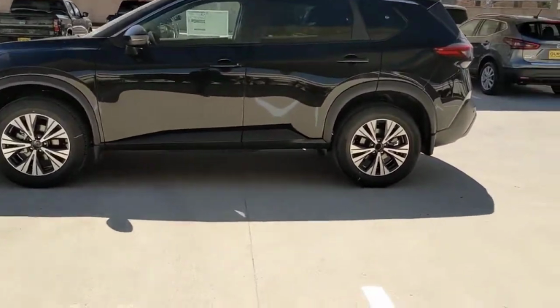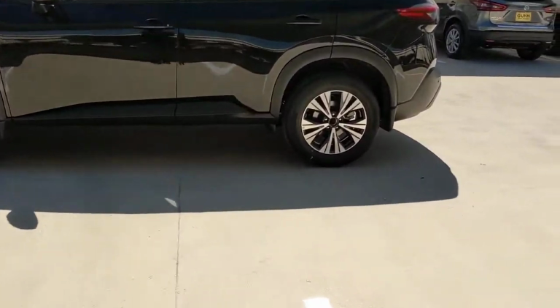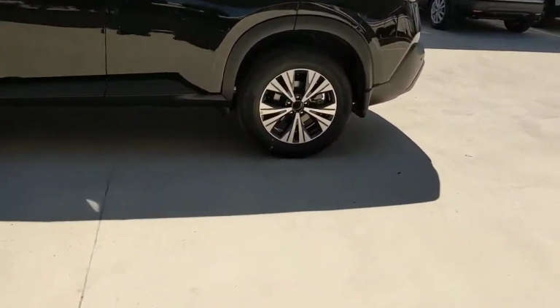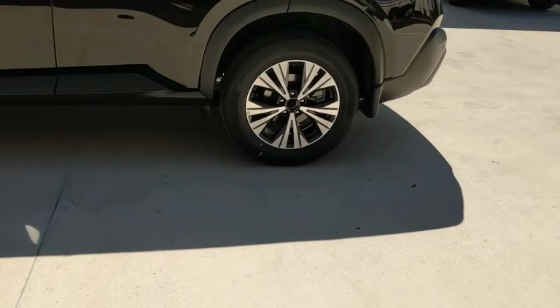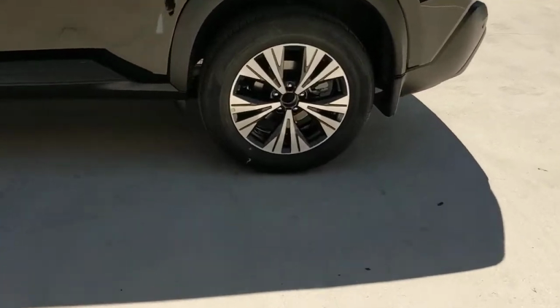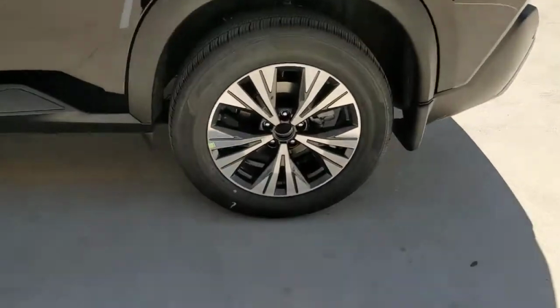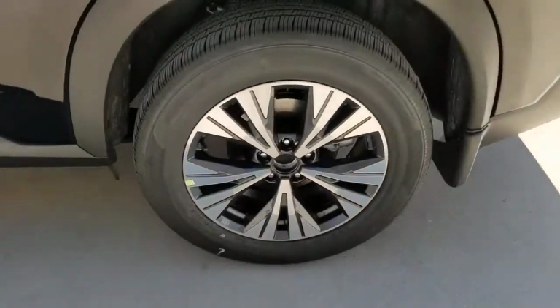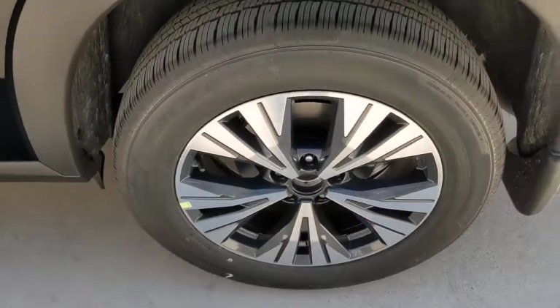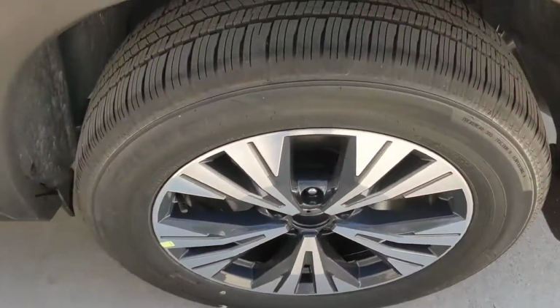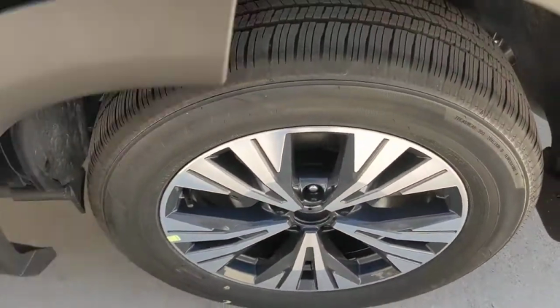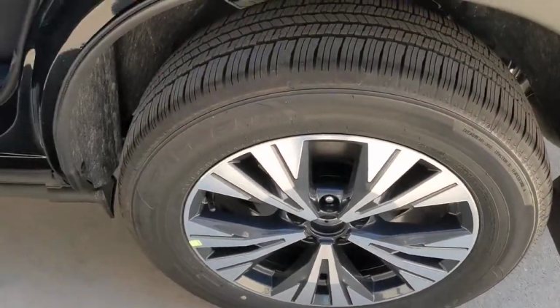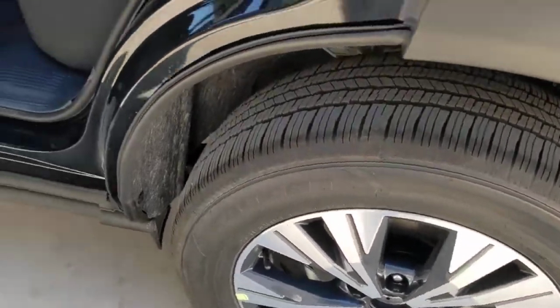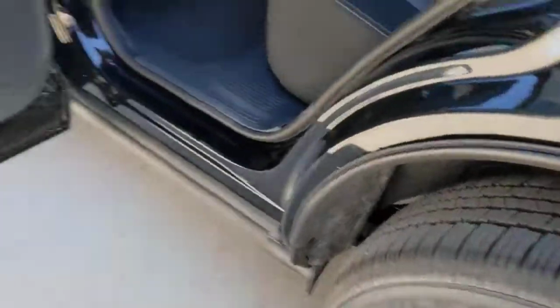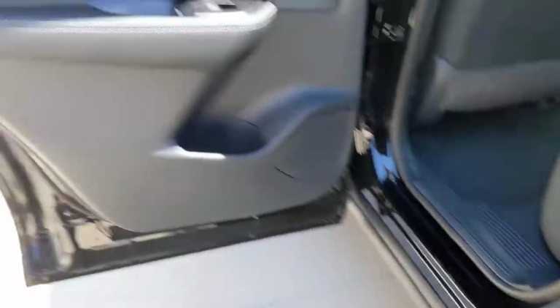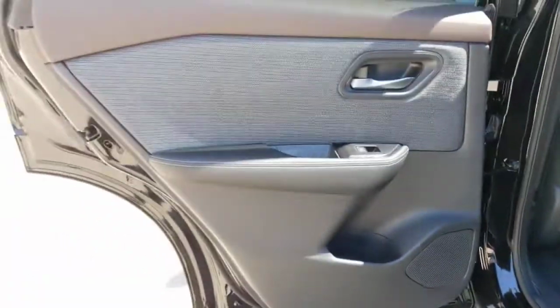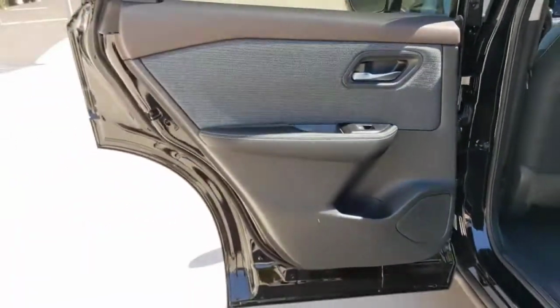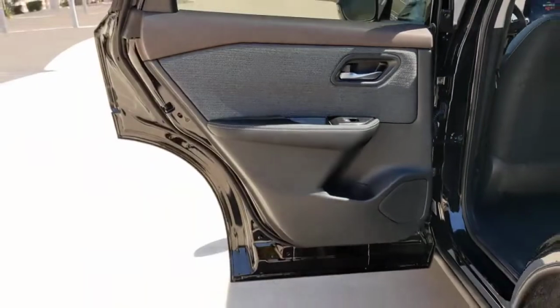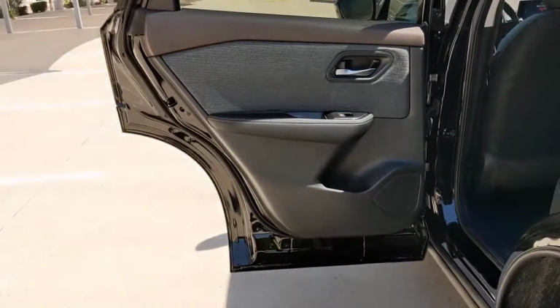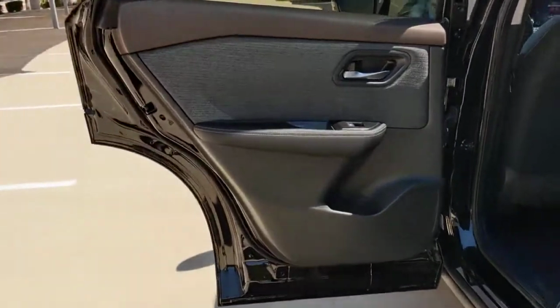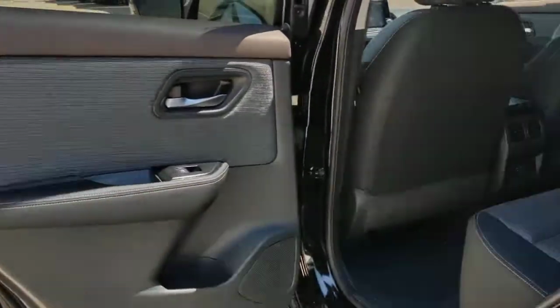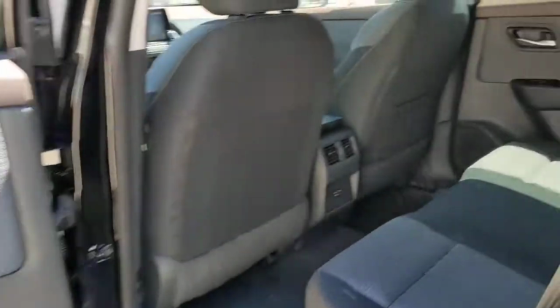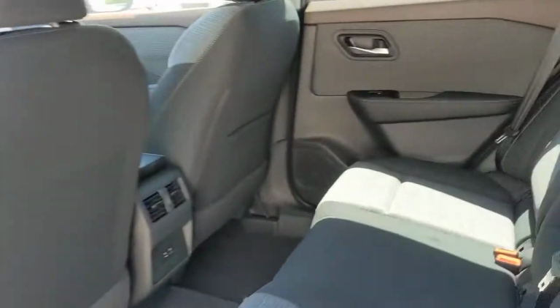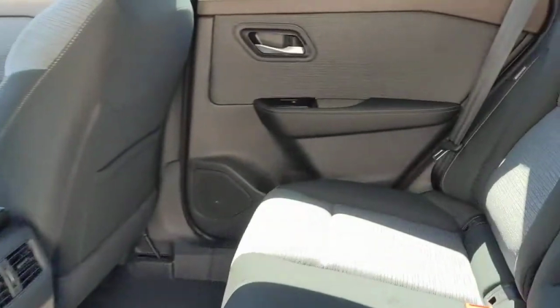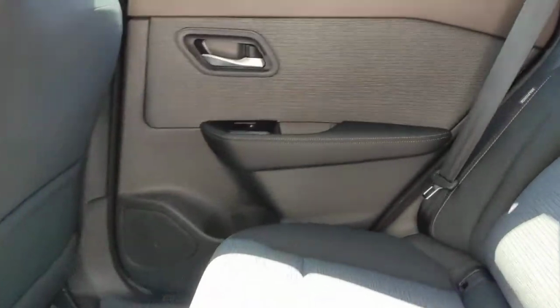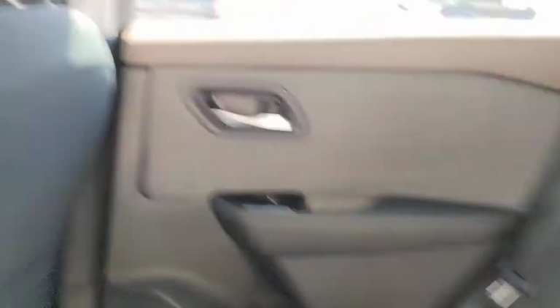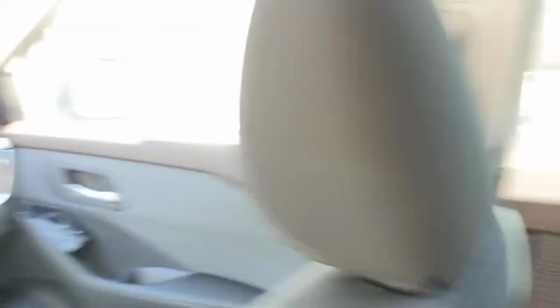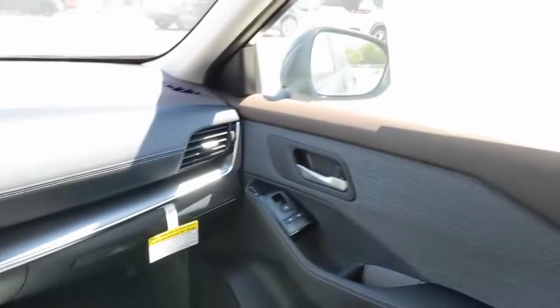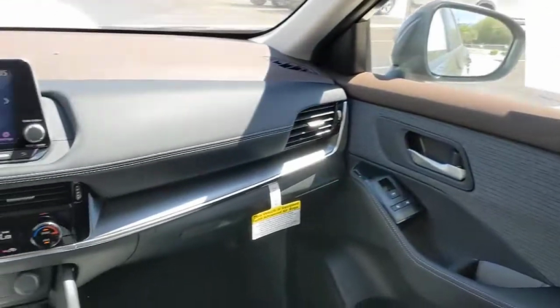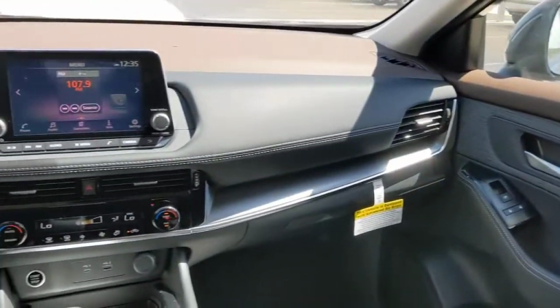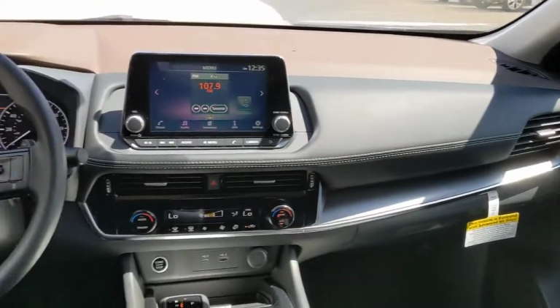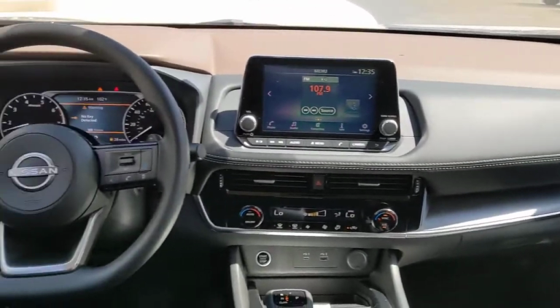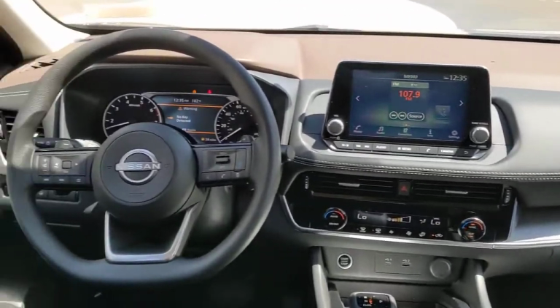Keyless entry, backup camera, satellite radio, heated mirrors, remote engine start, lane-keeping assist, keyless start, adaptive cruise control, blind spot monitor, aluminum wheels.